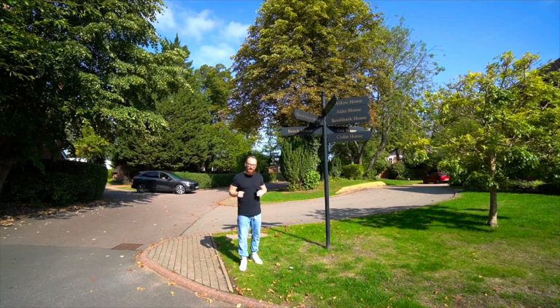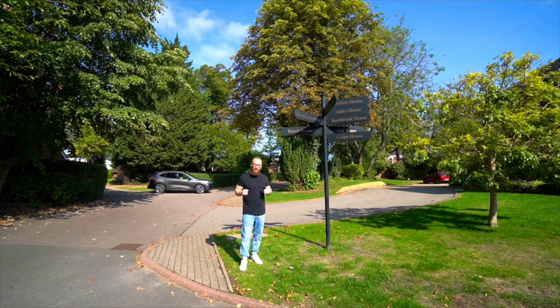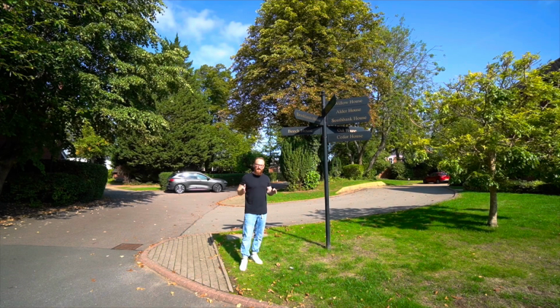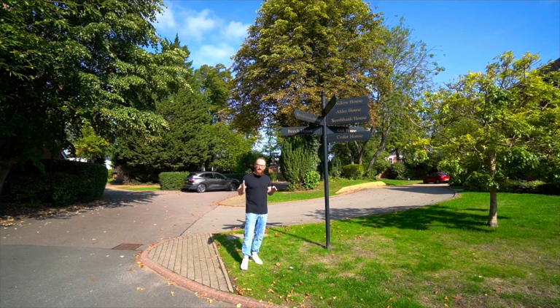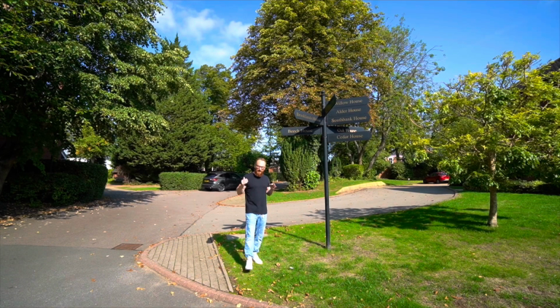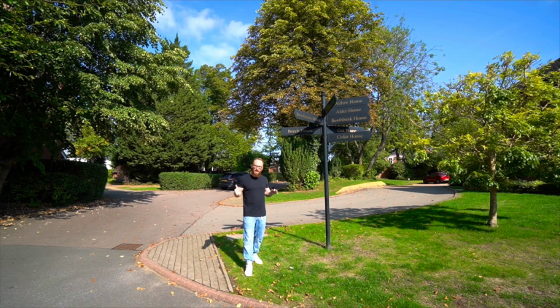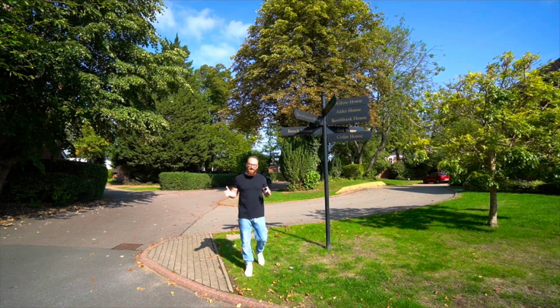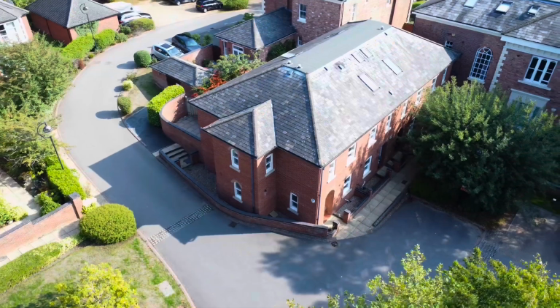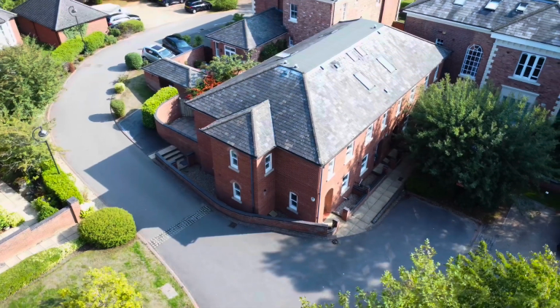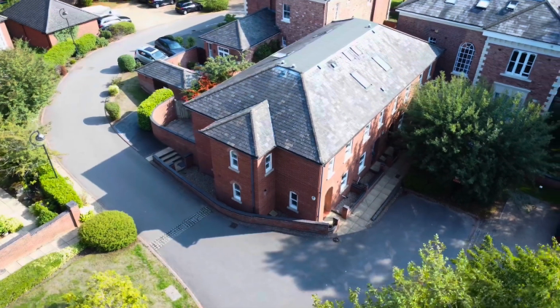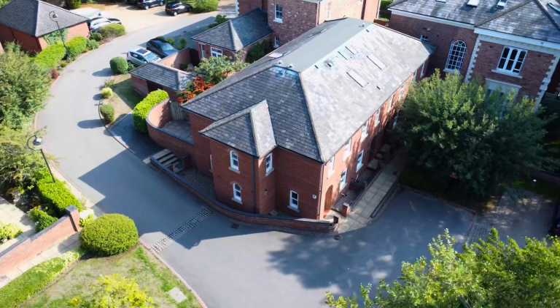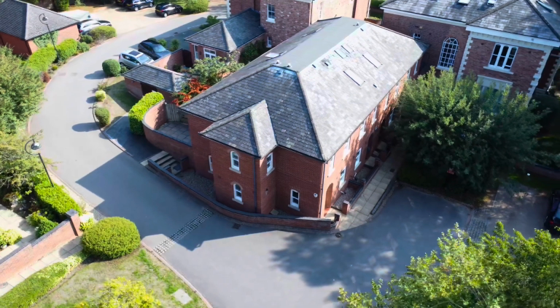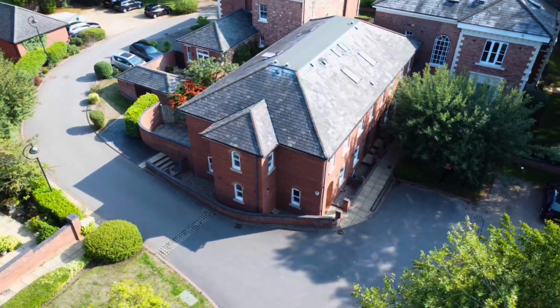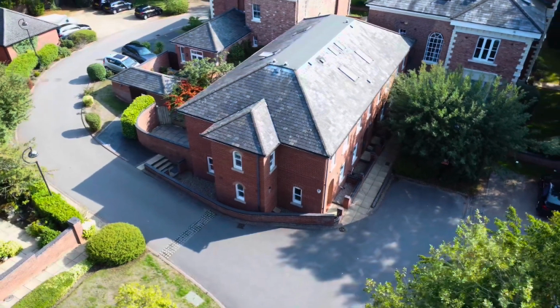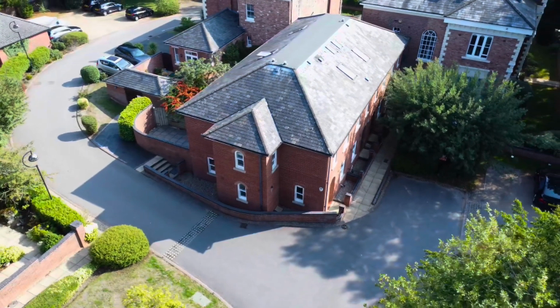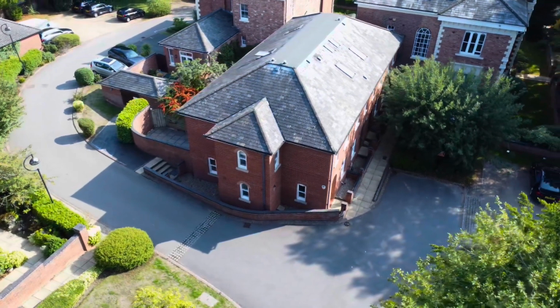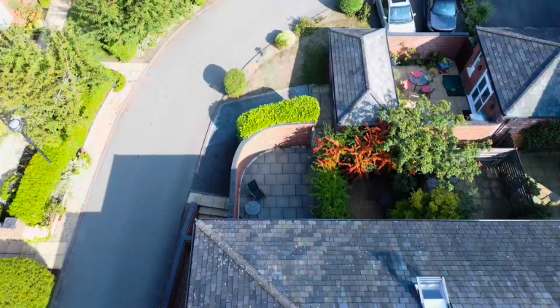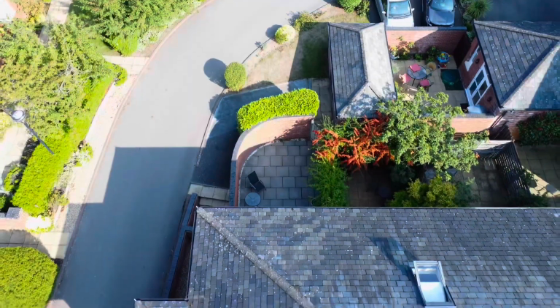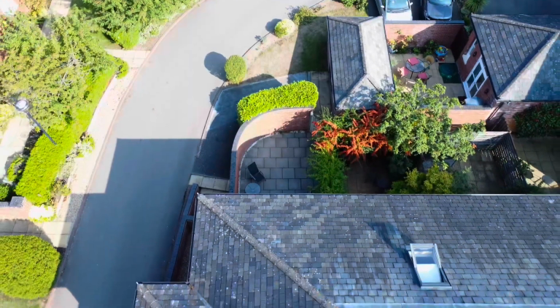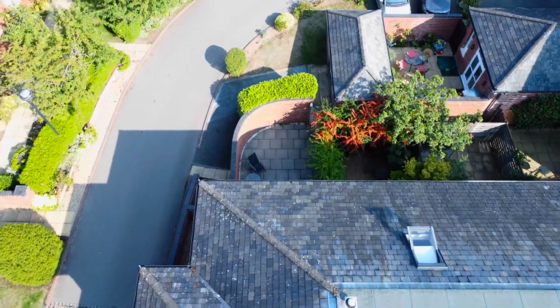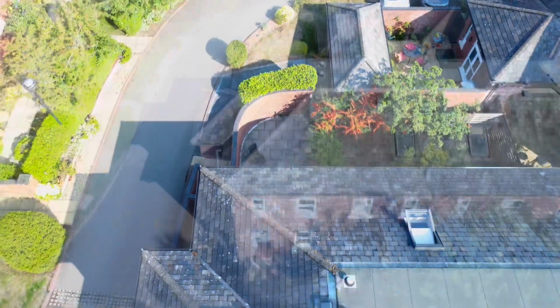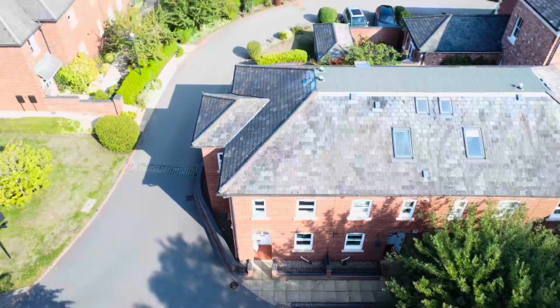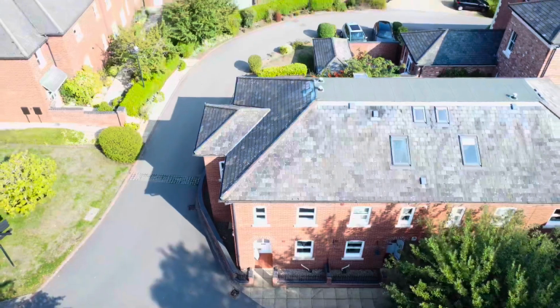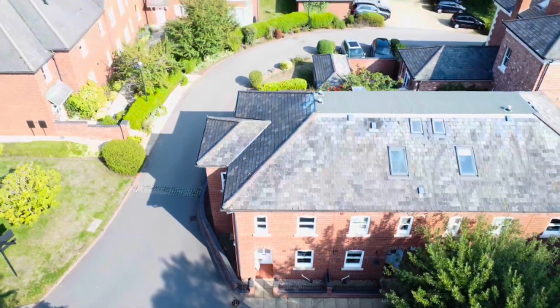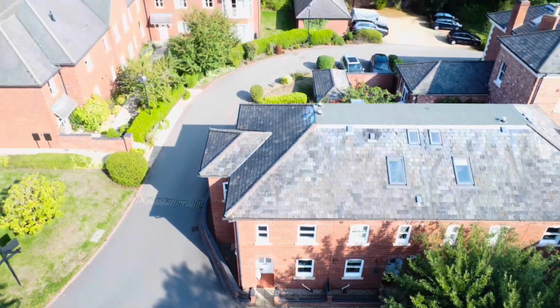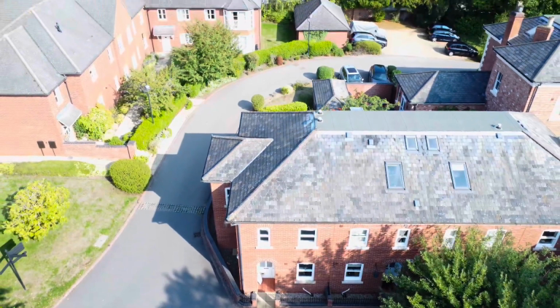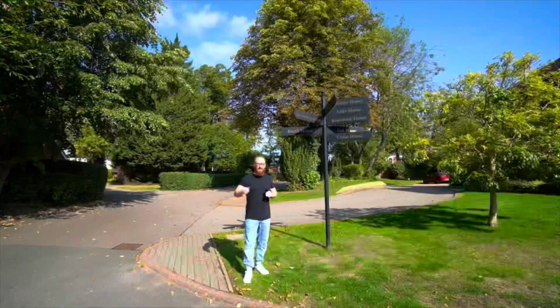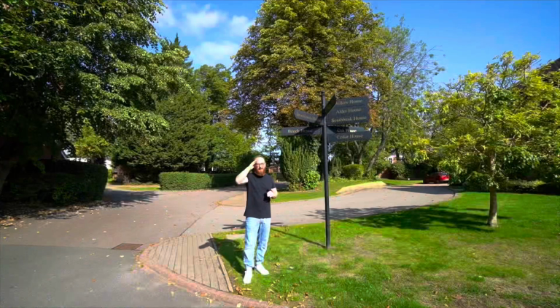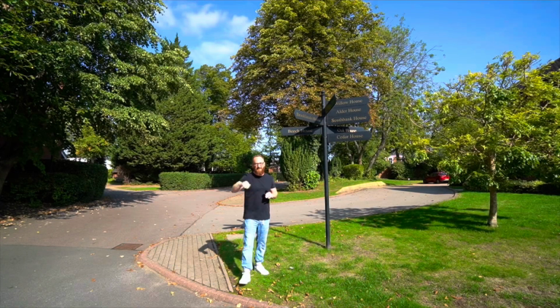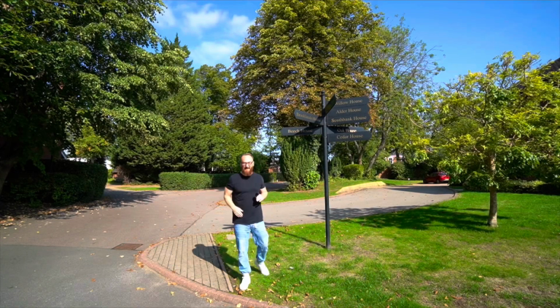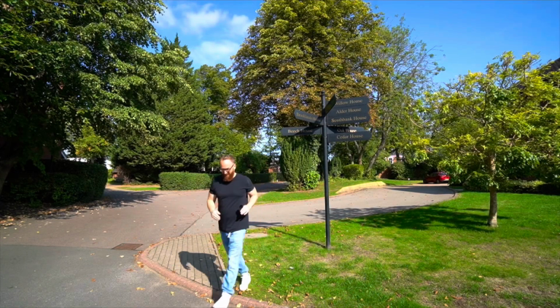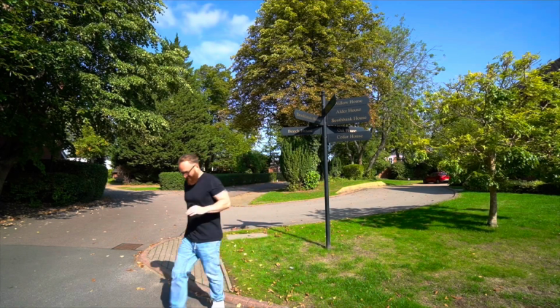So if you think that living smack bang in the town centre of Leamington in a wonderful green gated complex suits you, then please give me a call on the number I'll leave at the end. Until next time, take care.